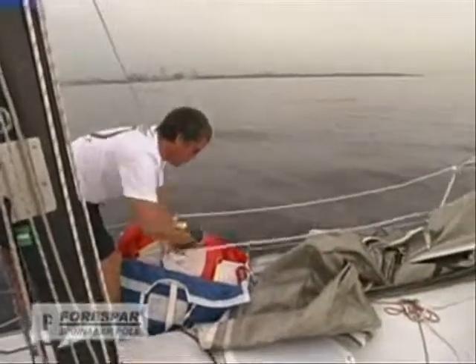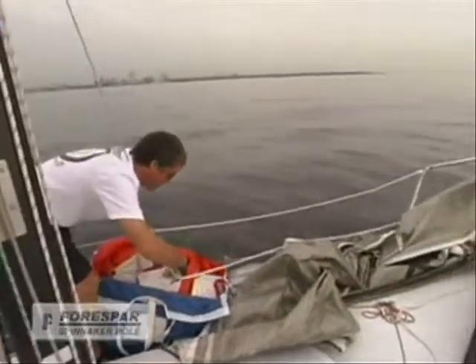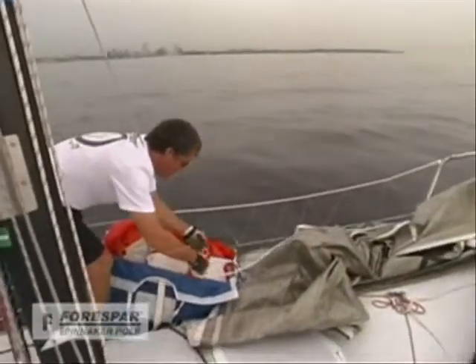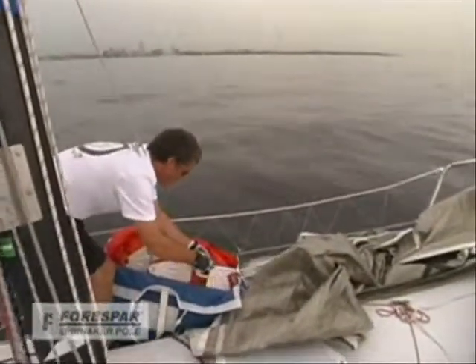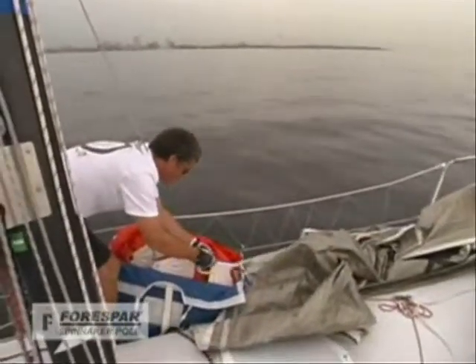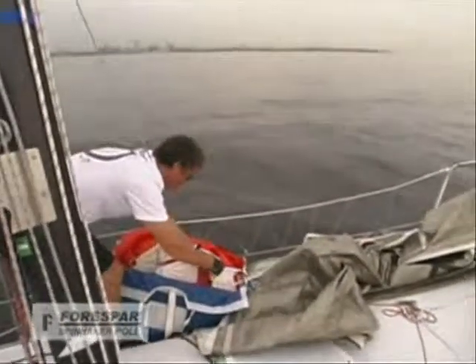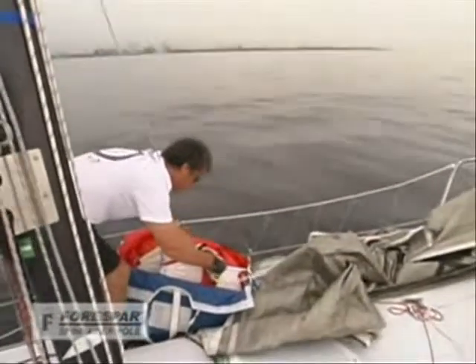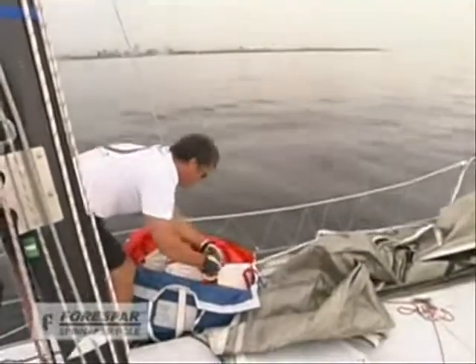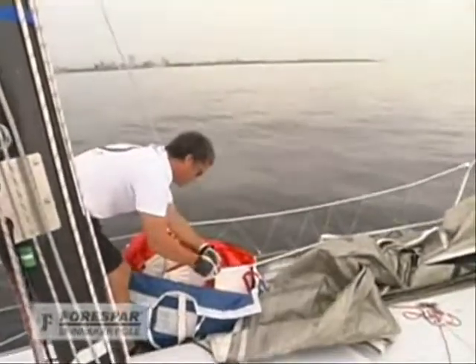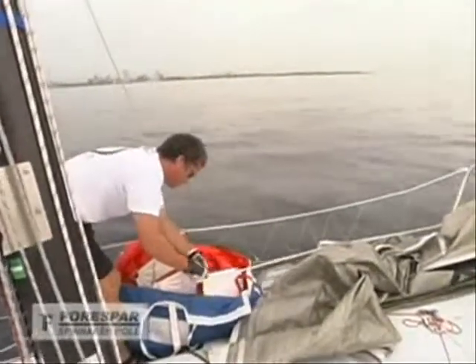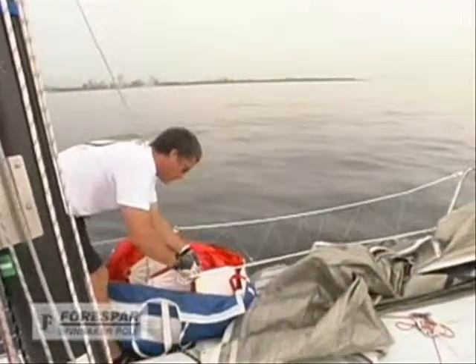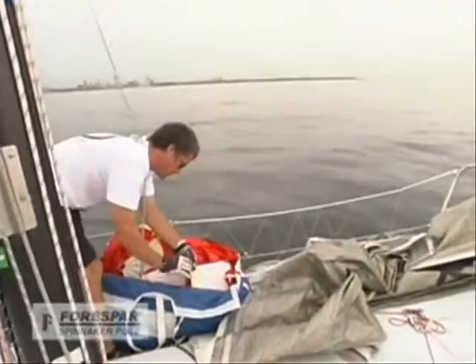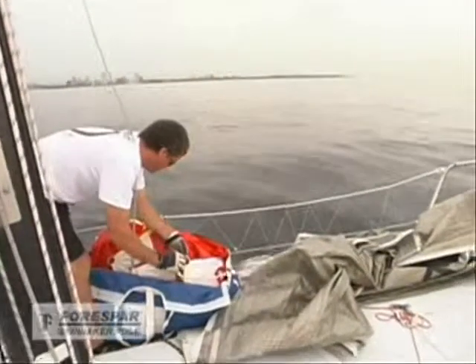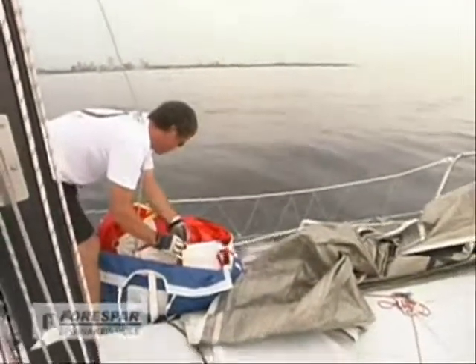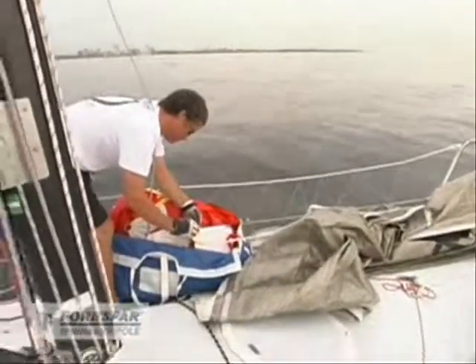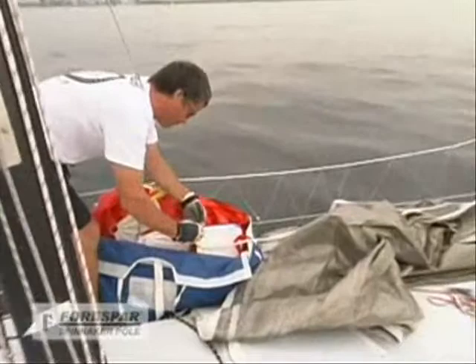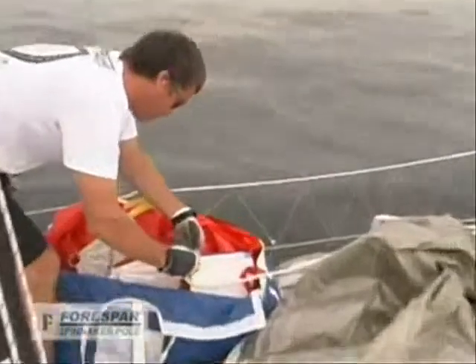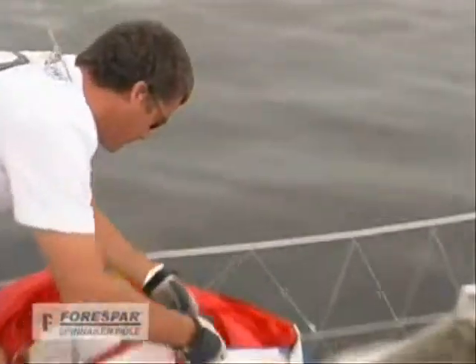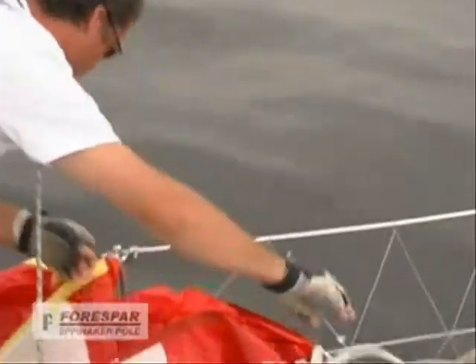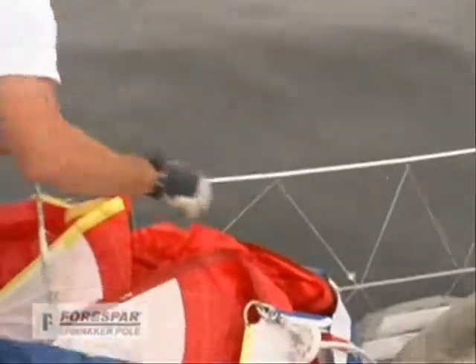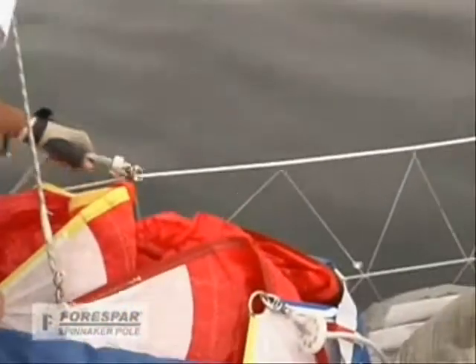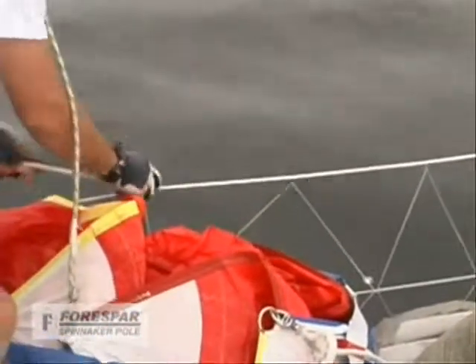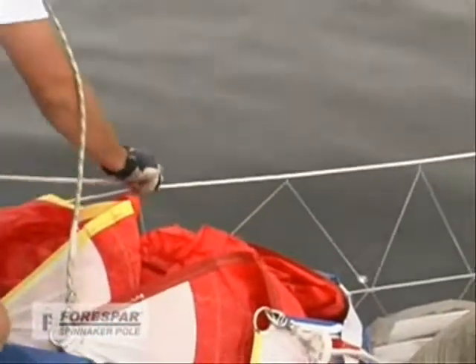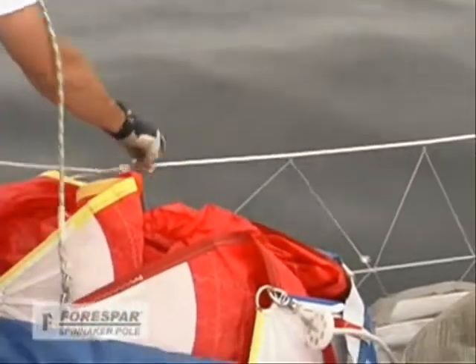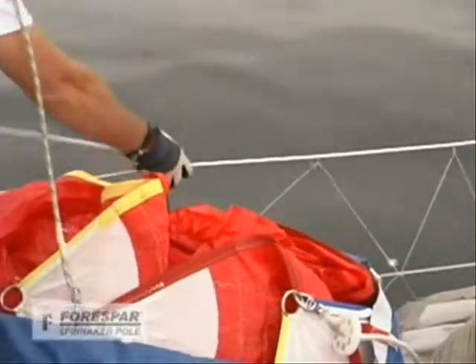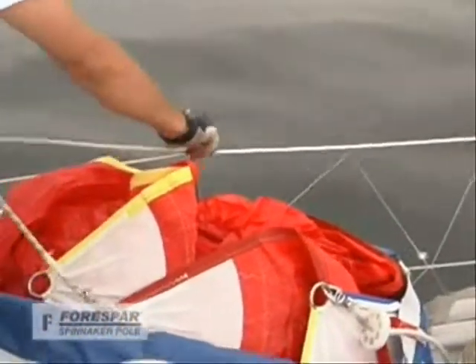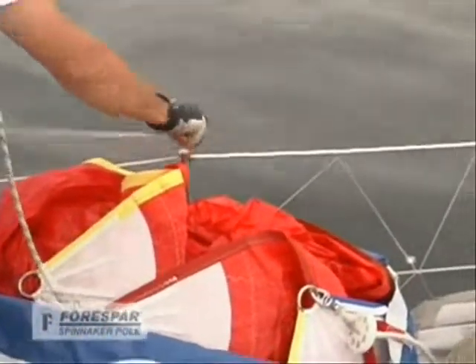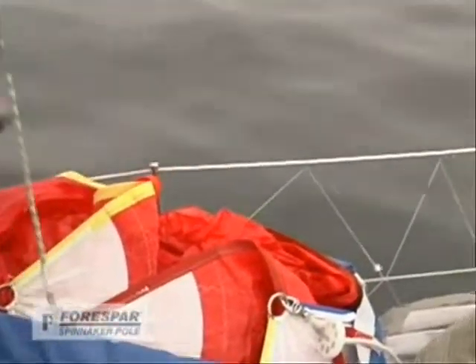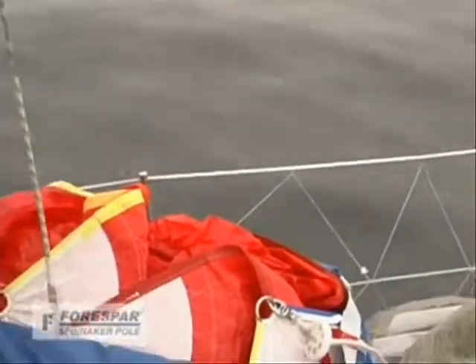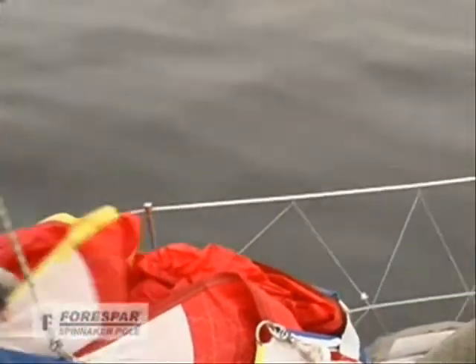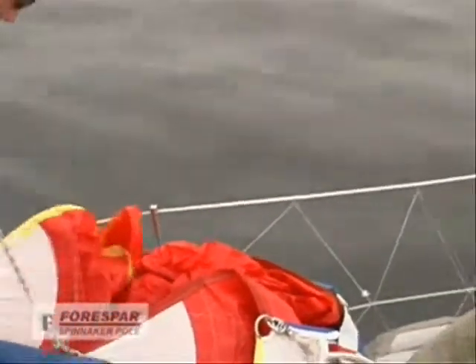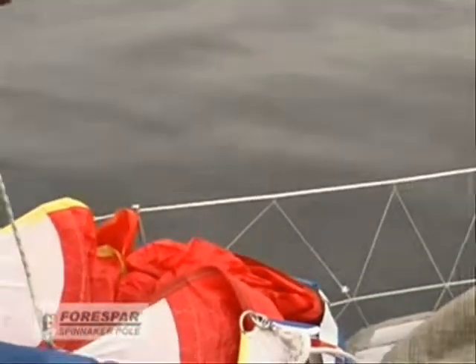After a quick crew briefing, John is ready to set the spinnaker. He first attaches the sheets to the two clews and the halyard to the head of the spinnaker.